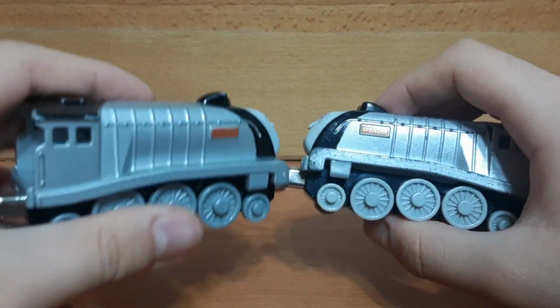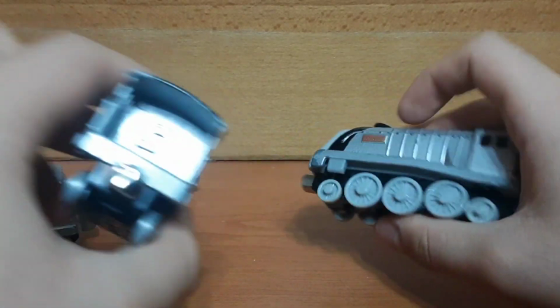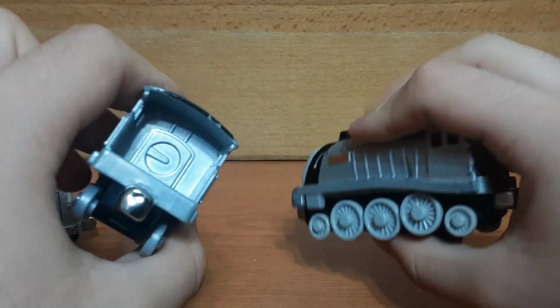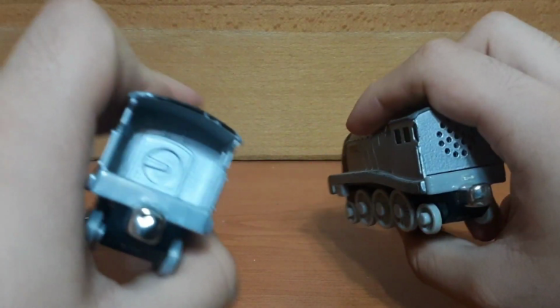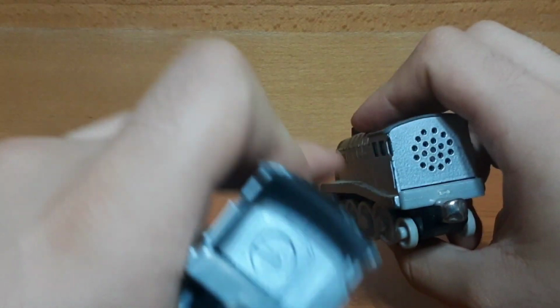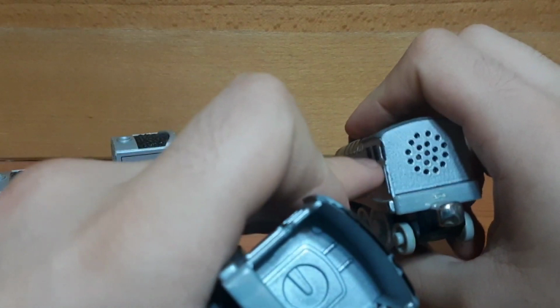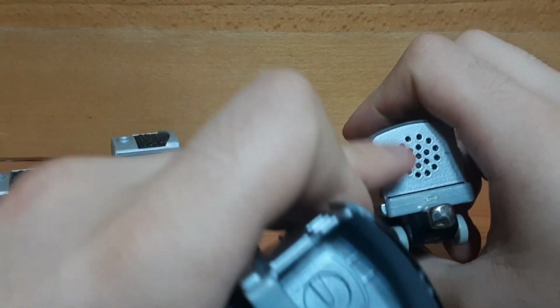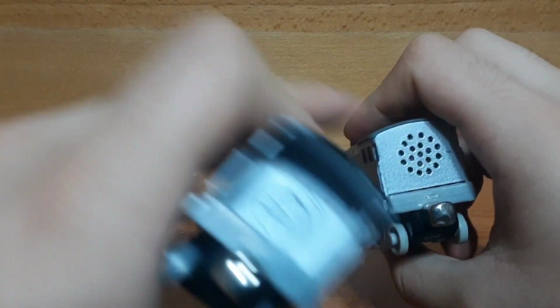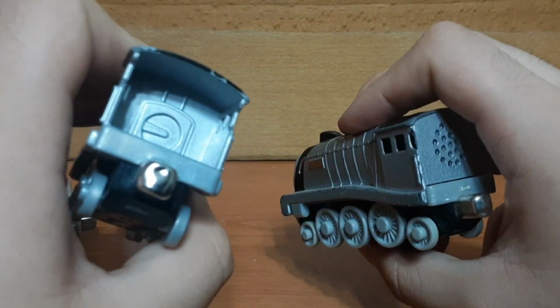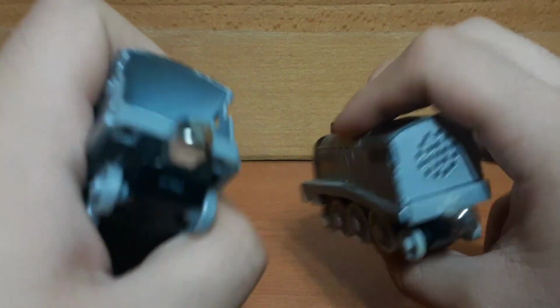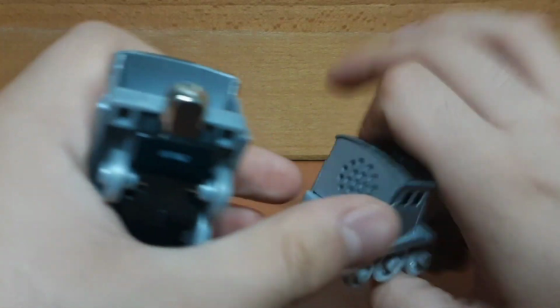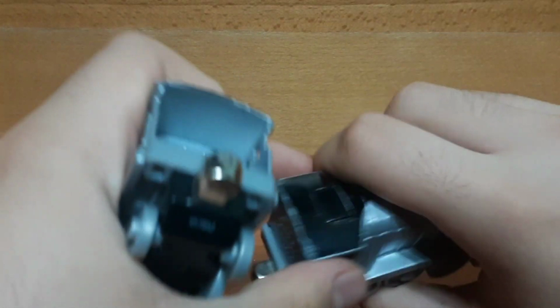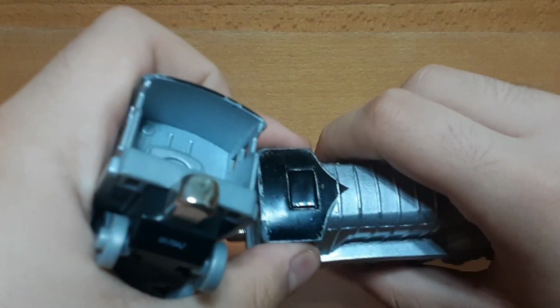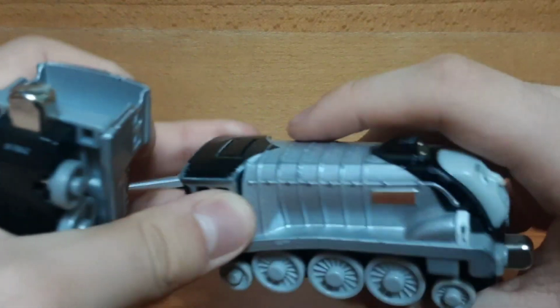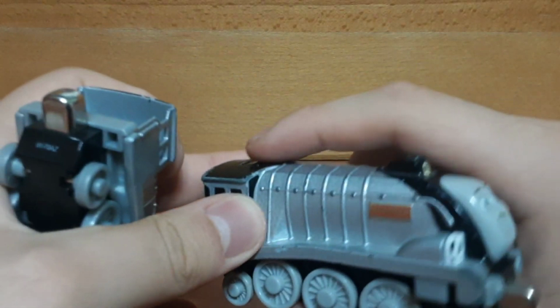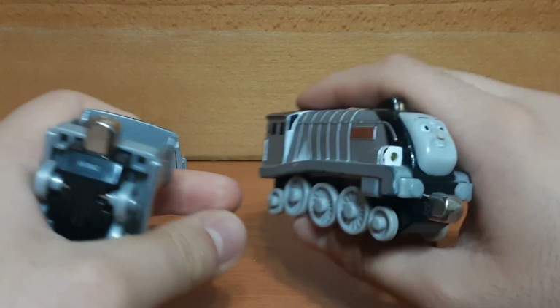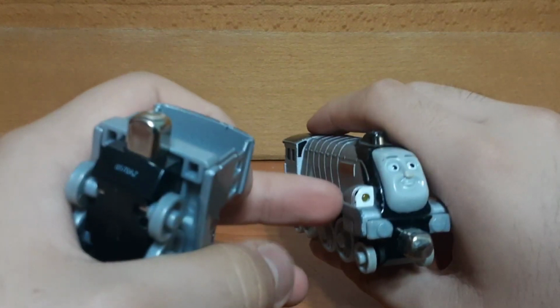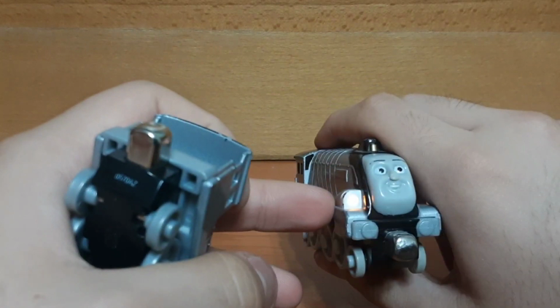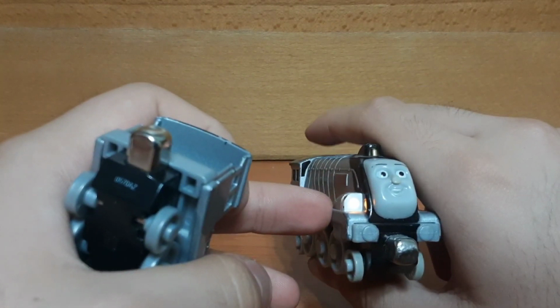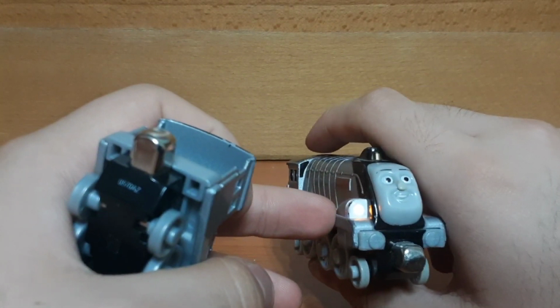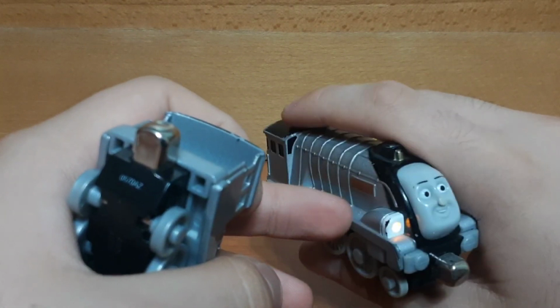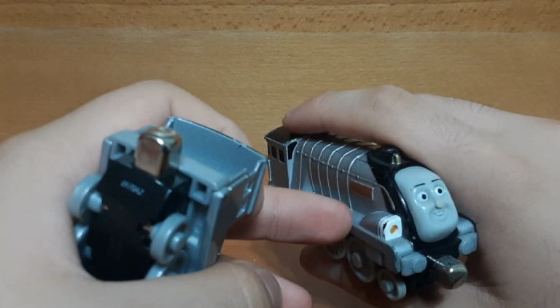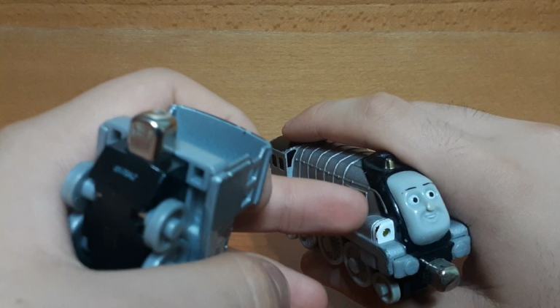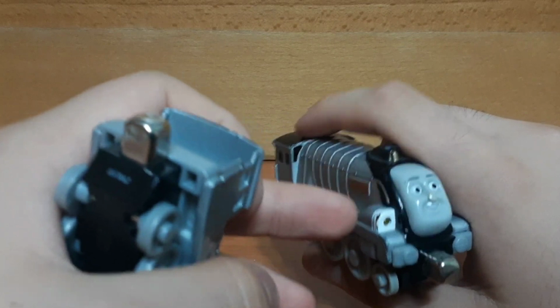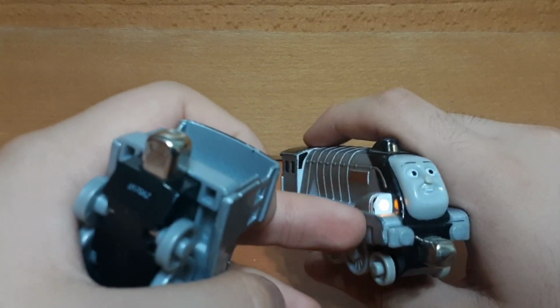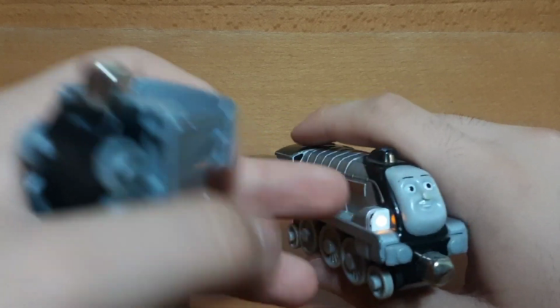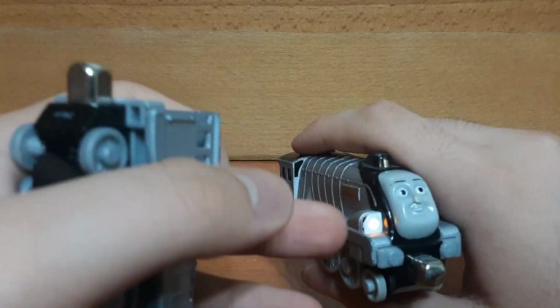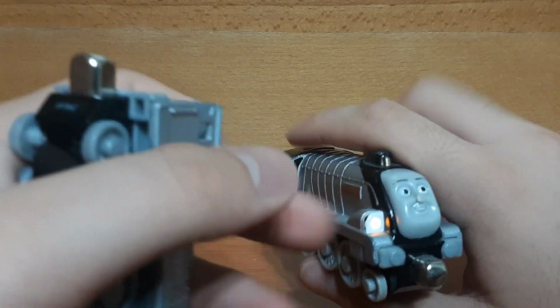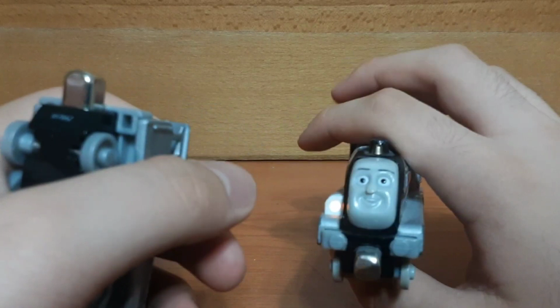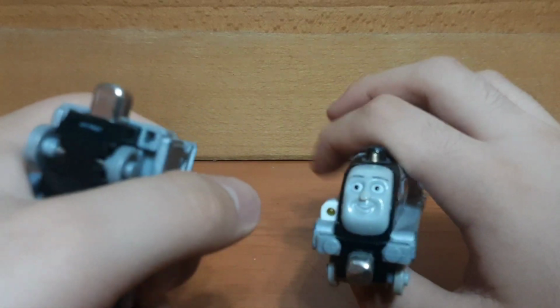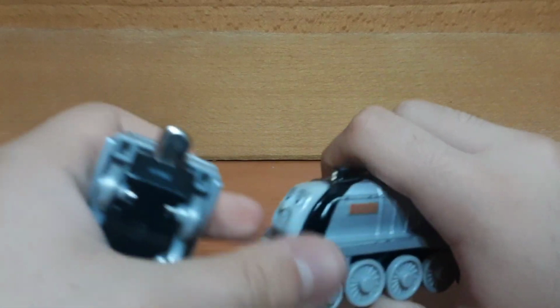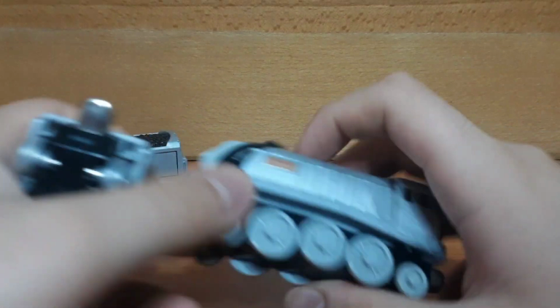Of course you can see the talking one has a closed-off cab in order for the talking feature — although it doesn't actually talk; only the light works, and that's basically it.